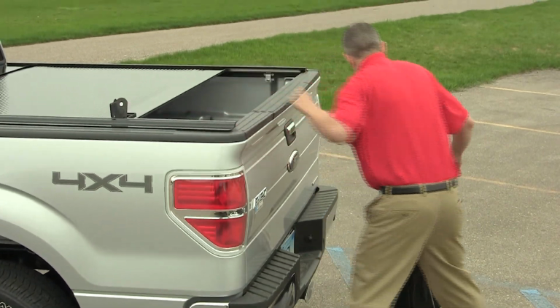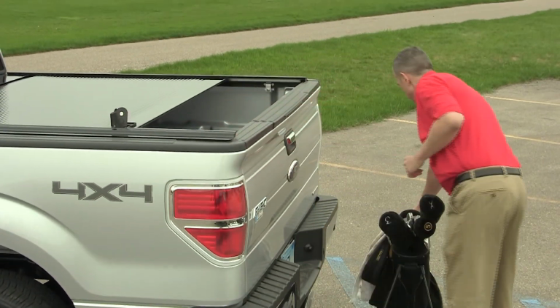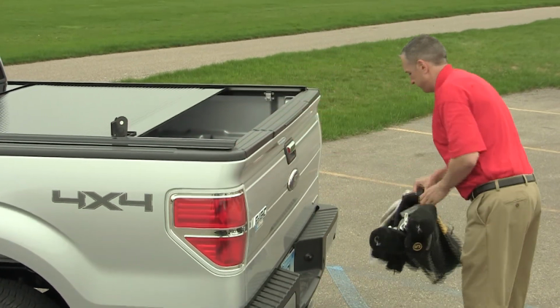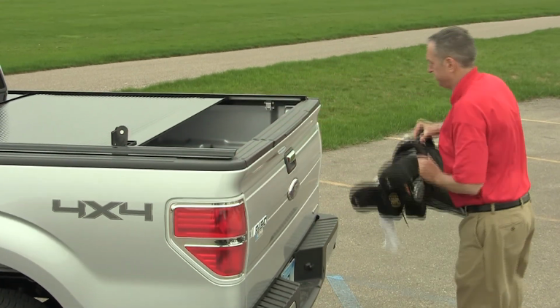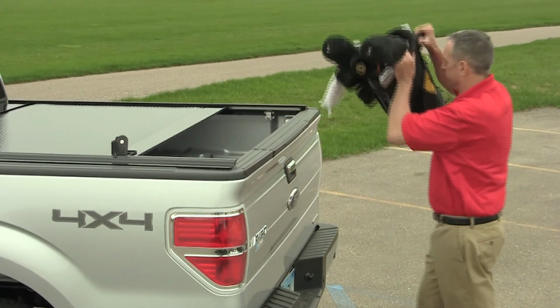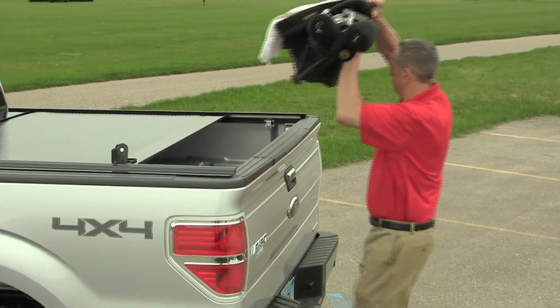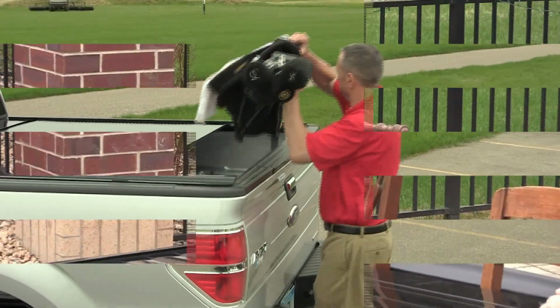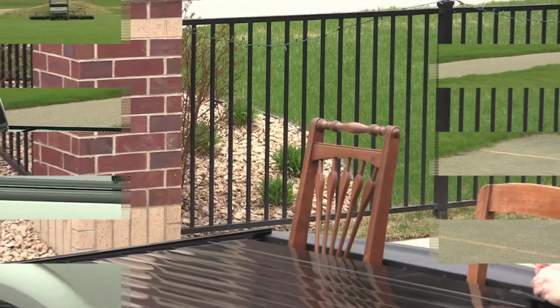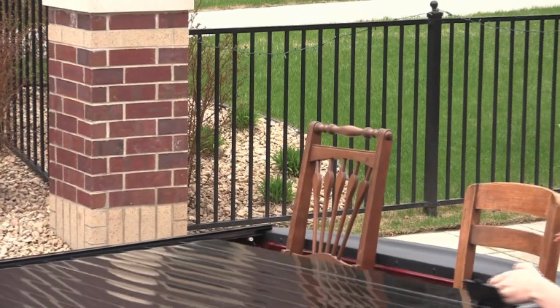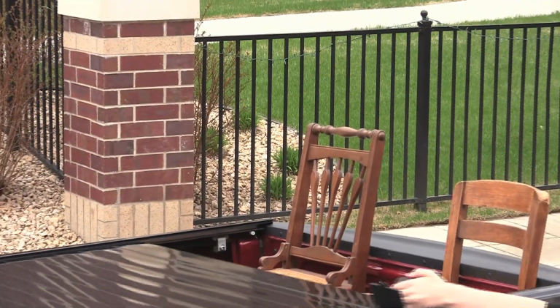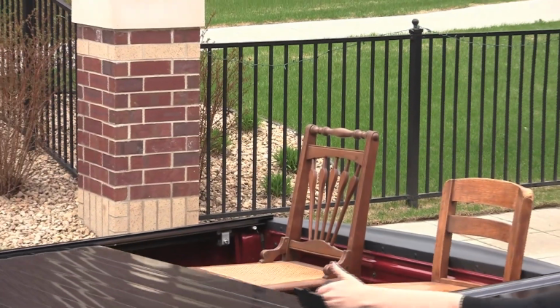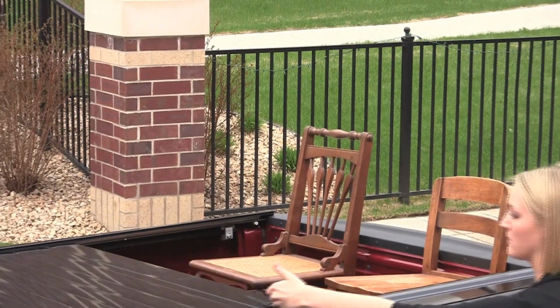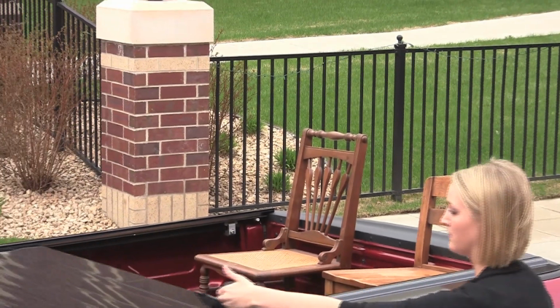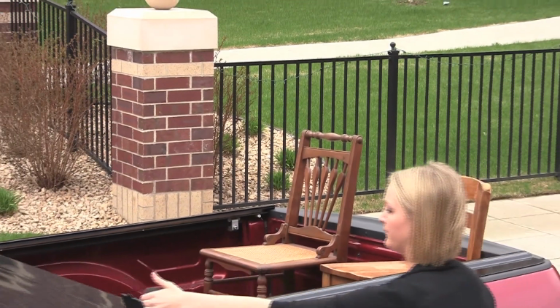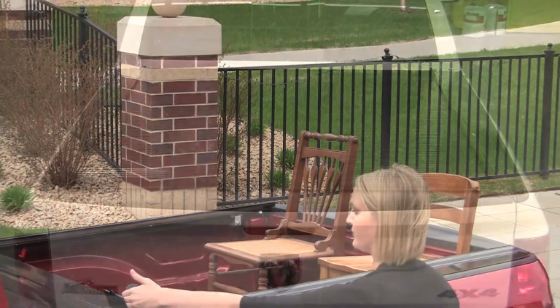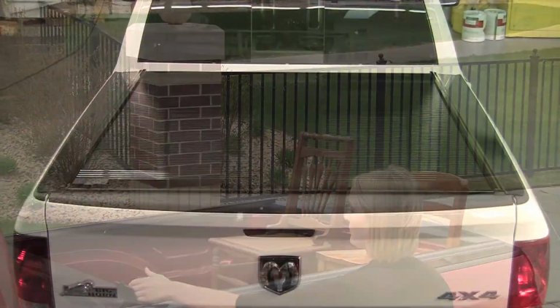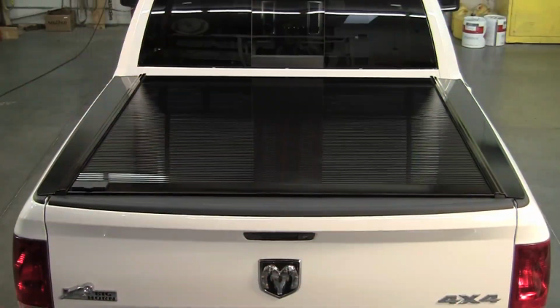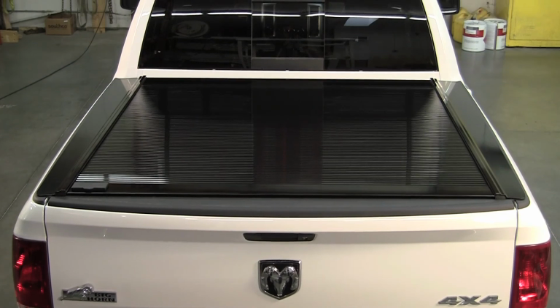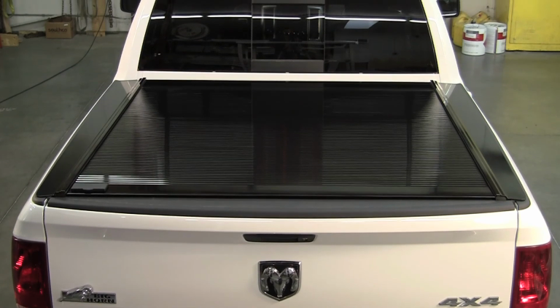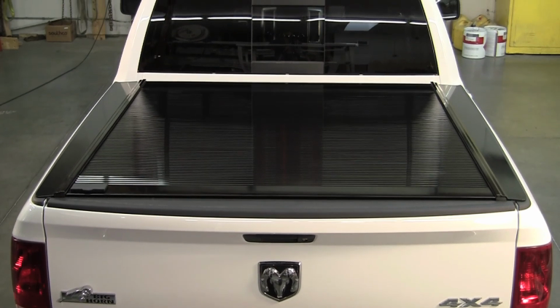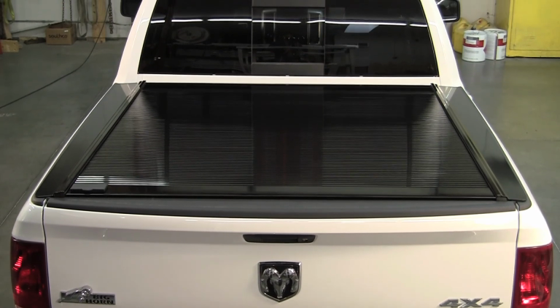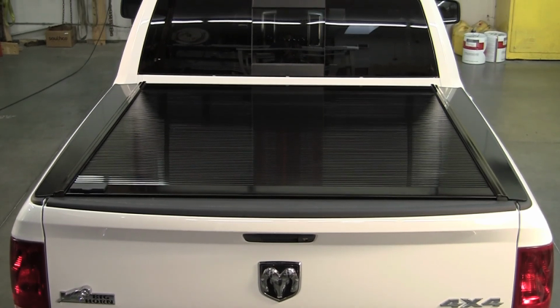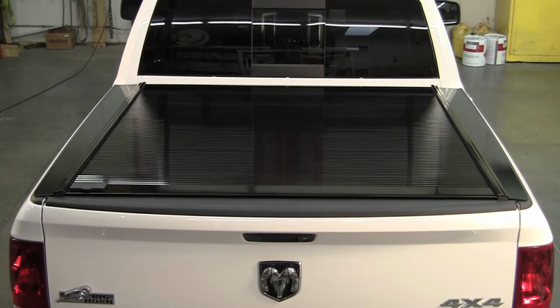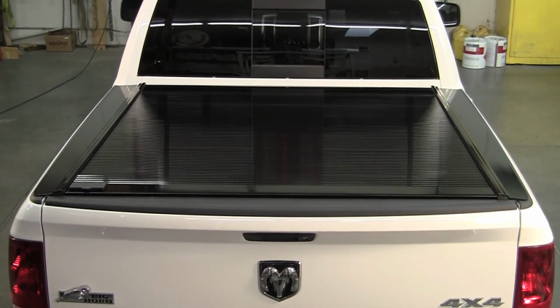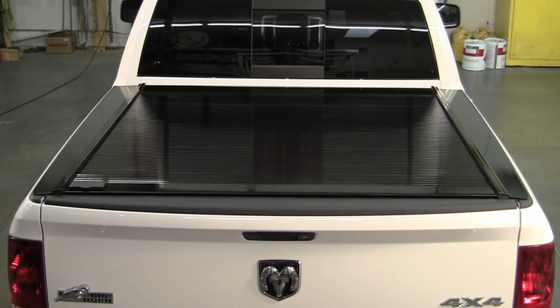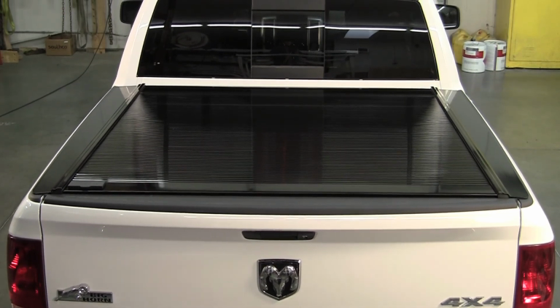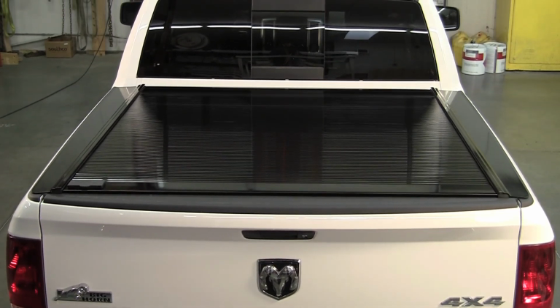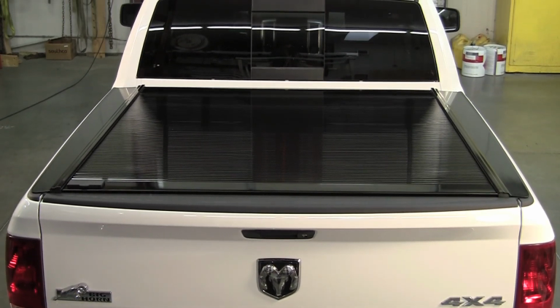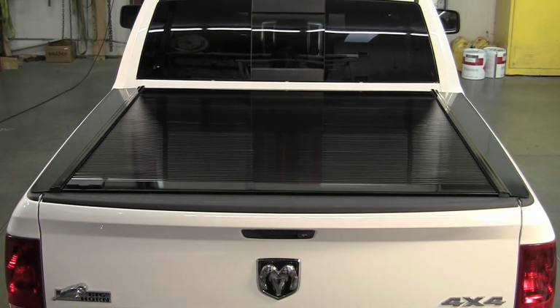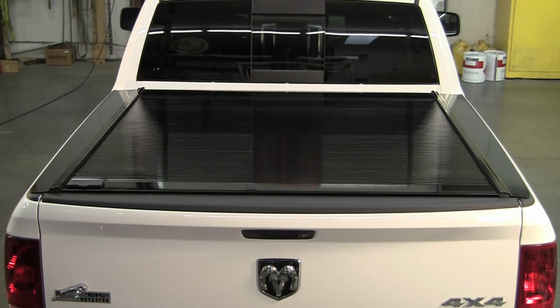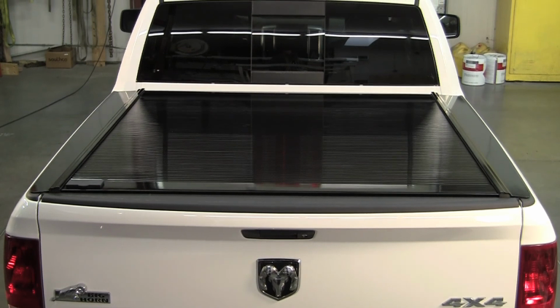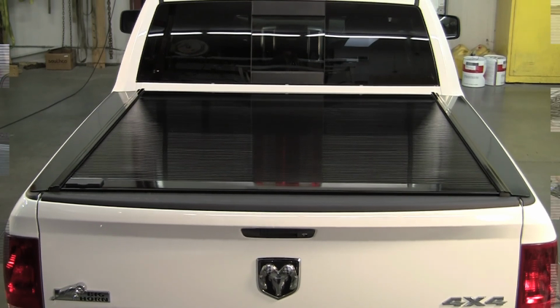When you choose a Retrax retractable bed cover, you're investing in the very best. Since 1996, Retrax has been manufacturing the most innovative, durable, and trouble-free bed covers in the business.